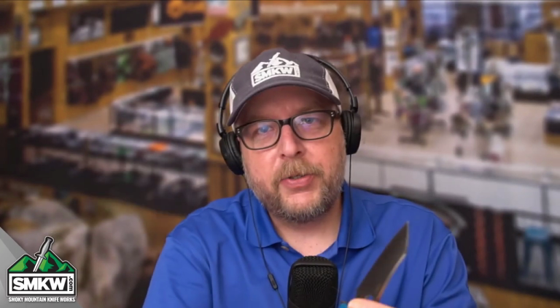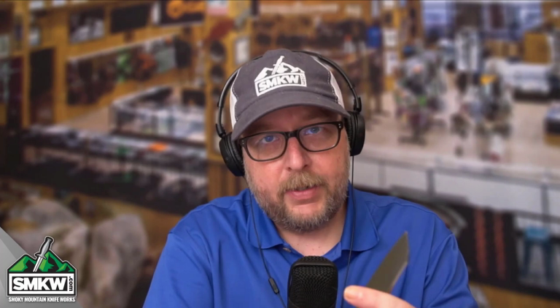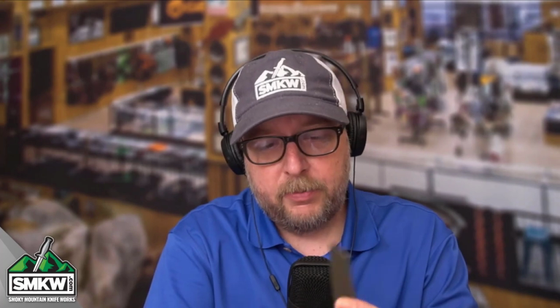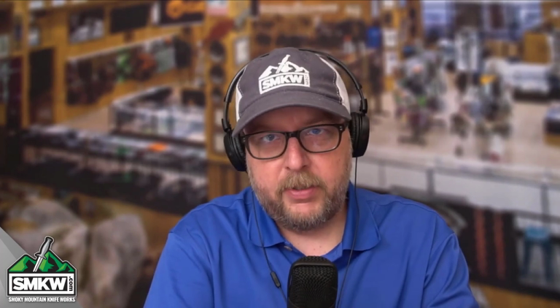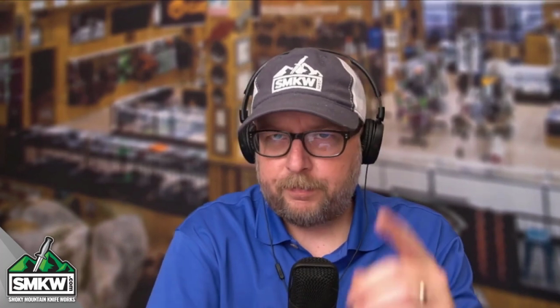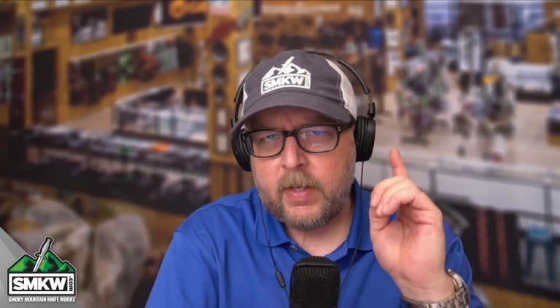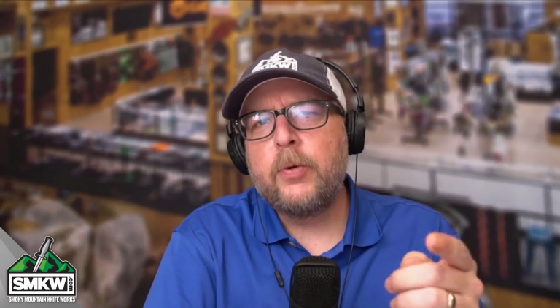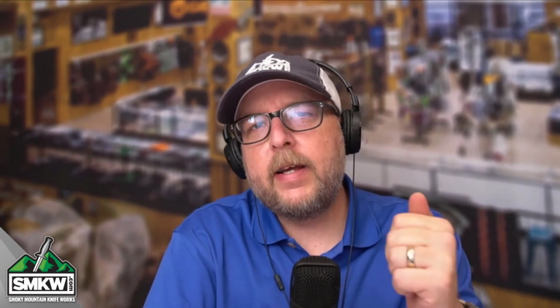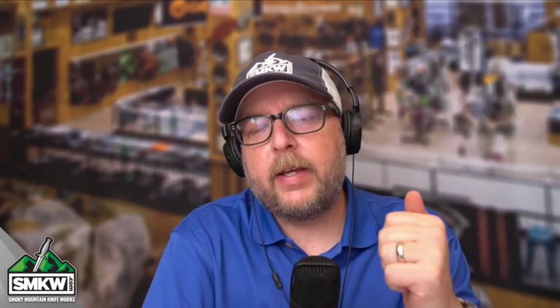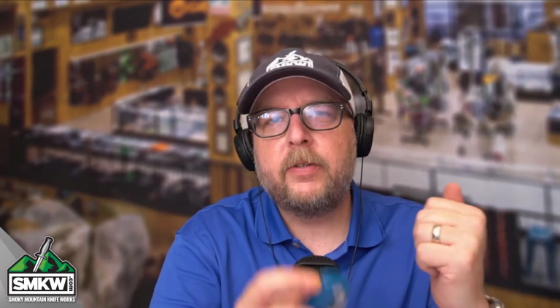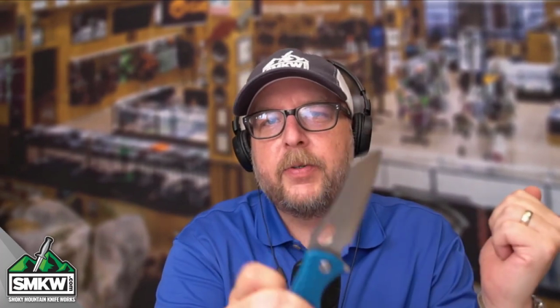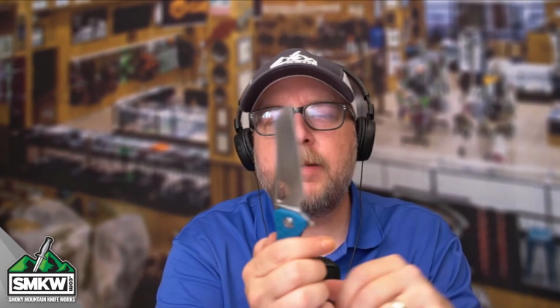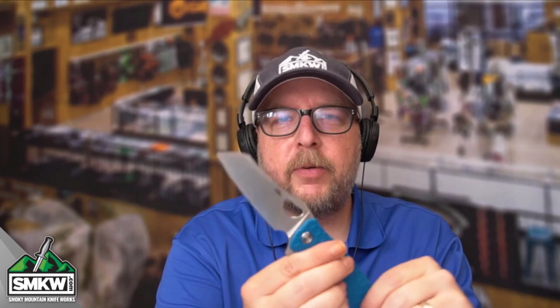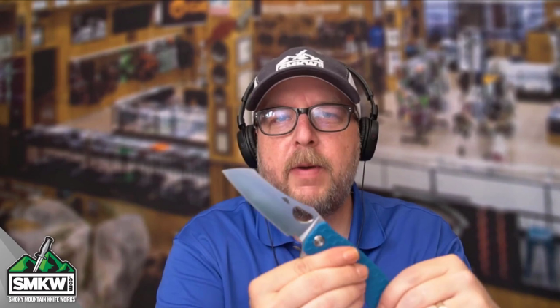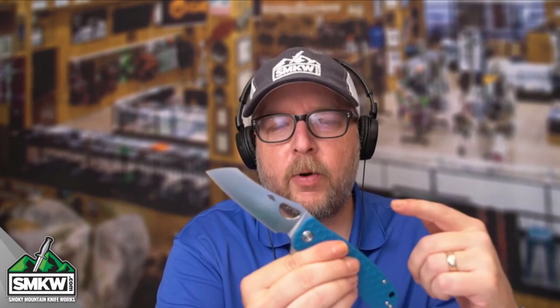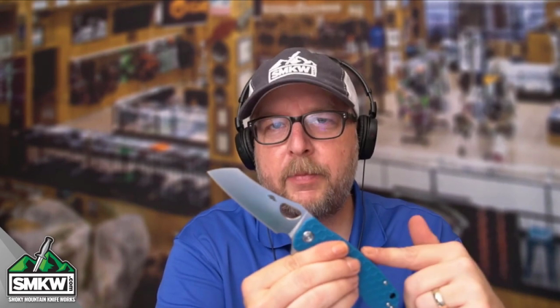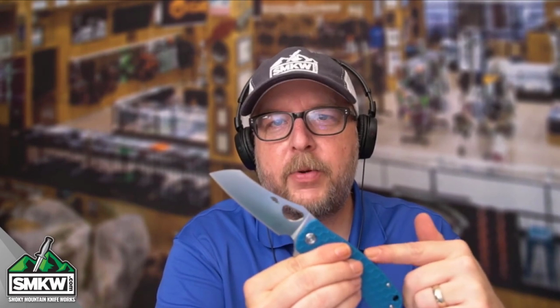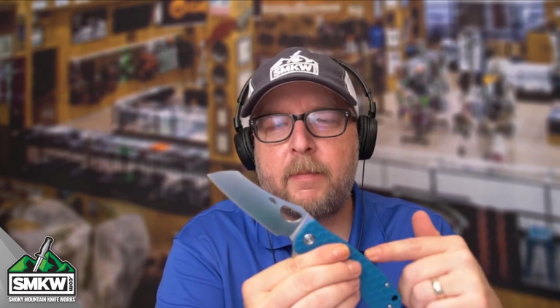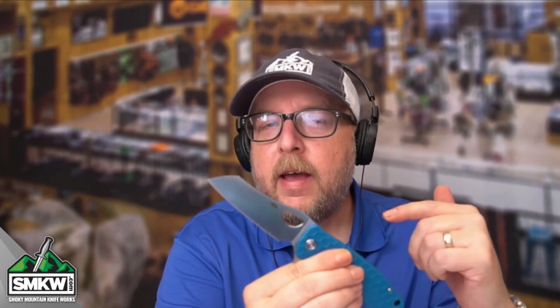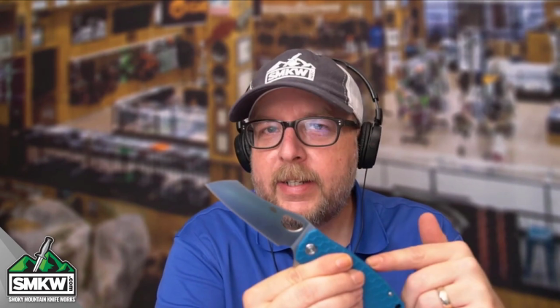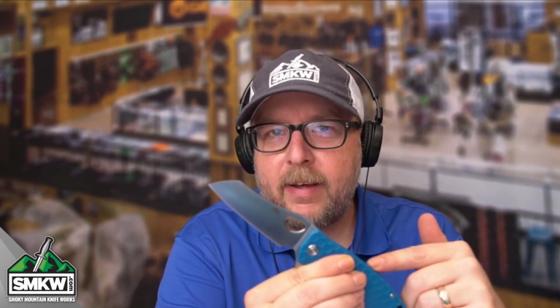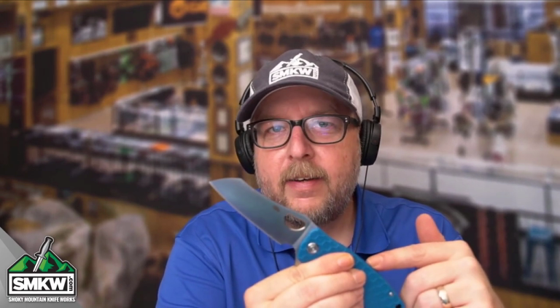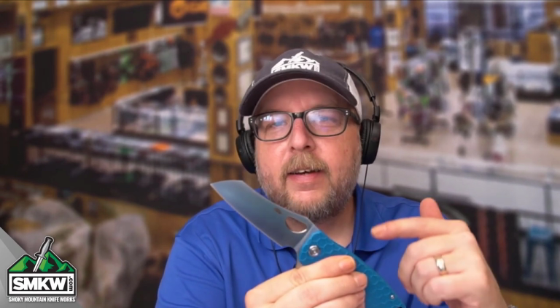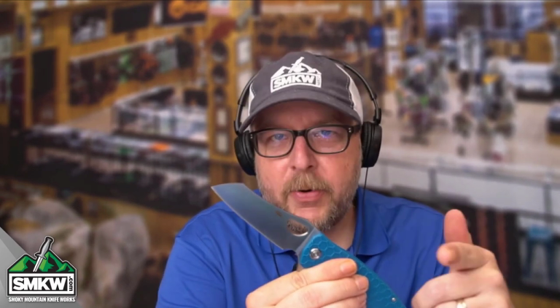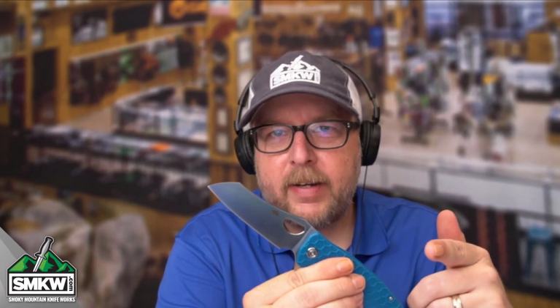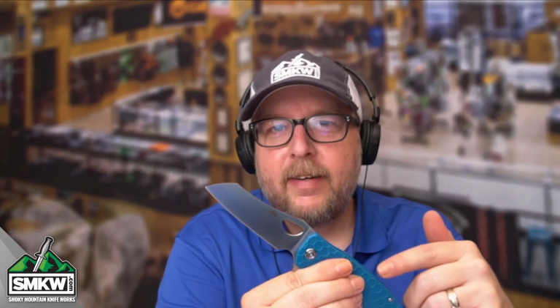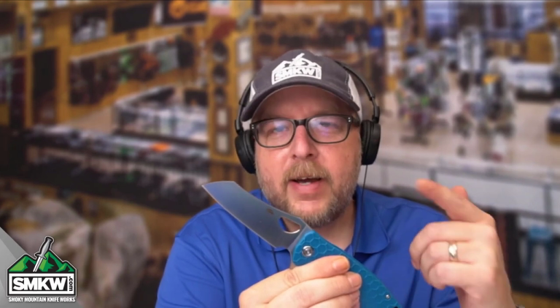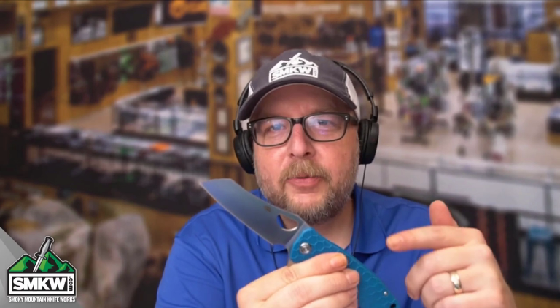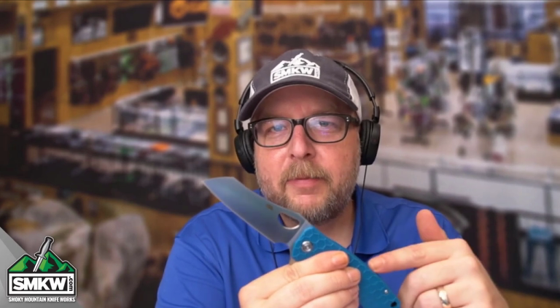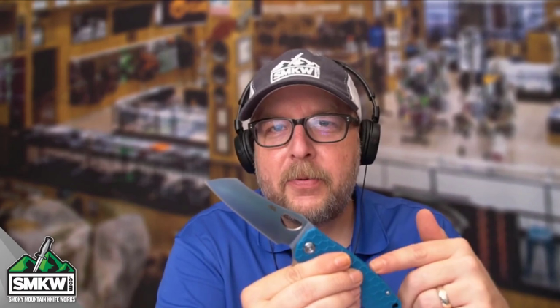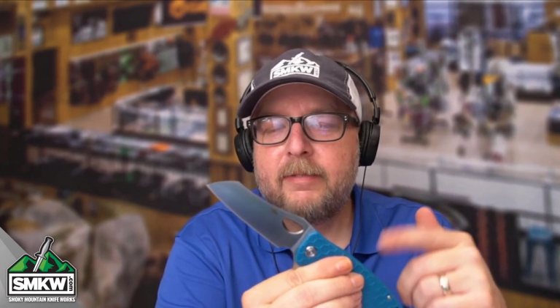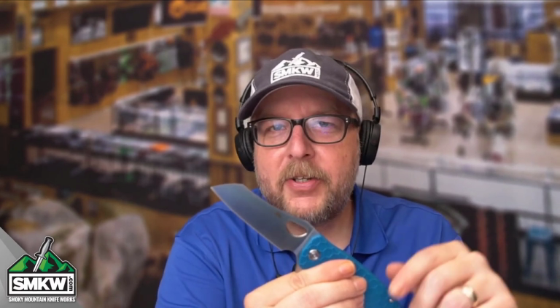Make sure you like, share, and subscribe to this channel. Make sure you ring that notification bell so that you can get to the point with Smoky Mountain Knifeworks, smkw.com. You guys will see something new. I'll see you tomorrow.